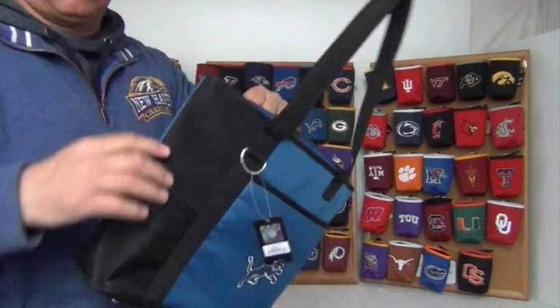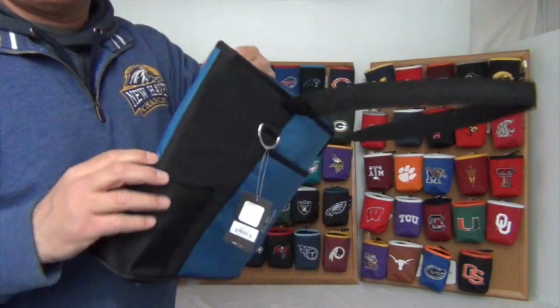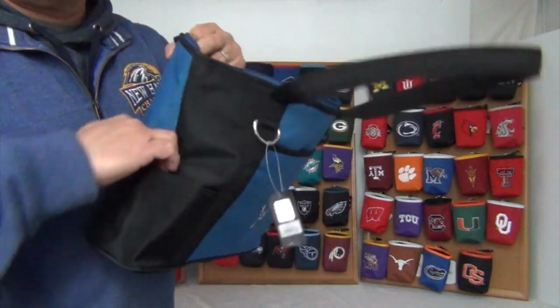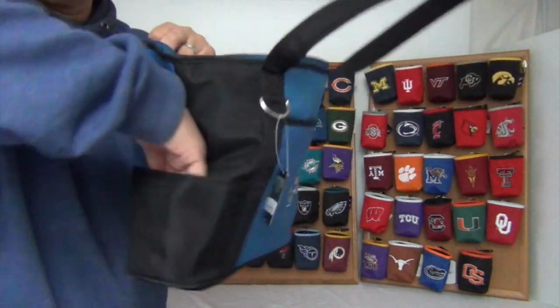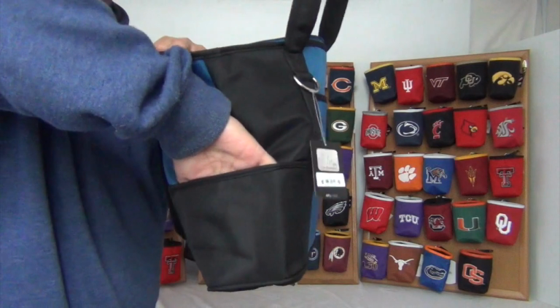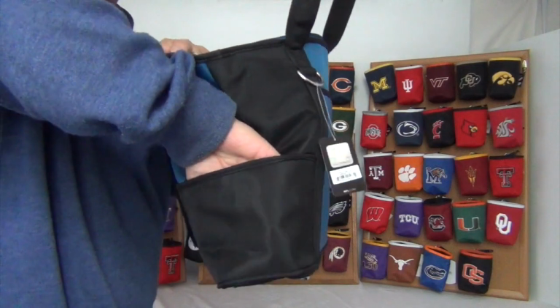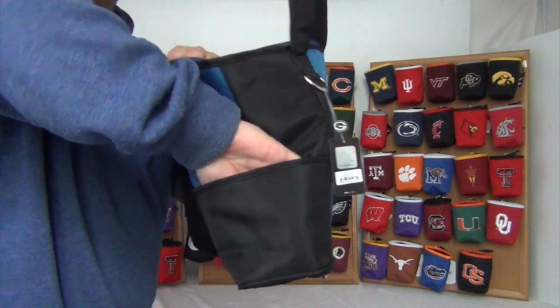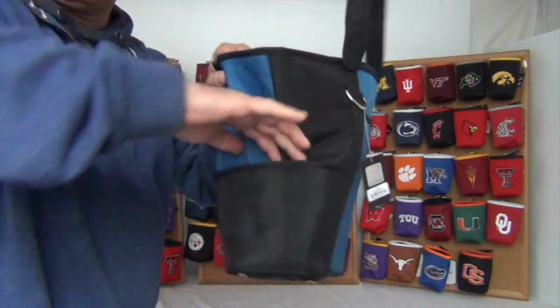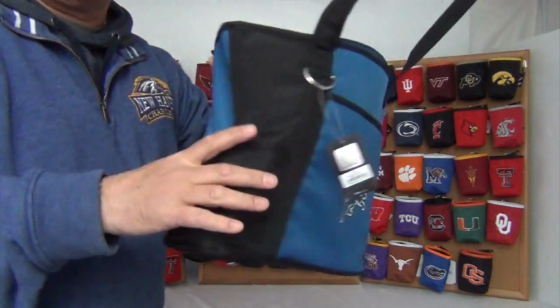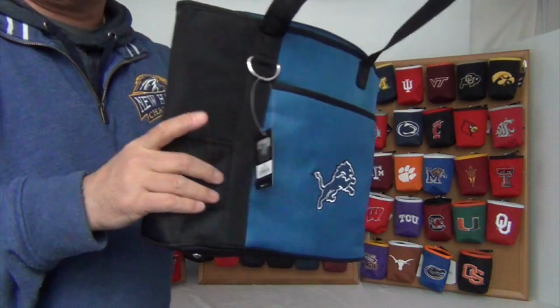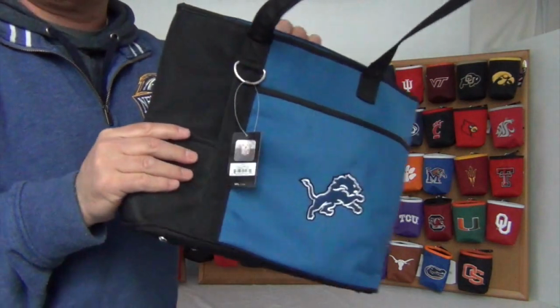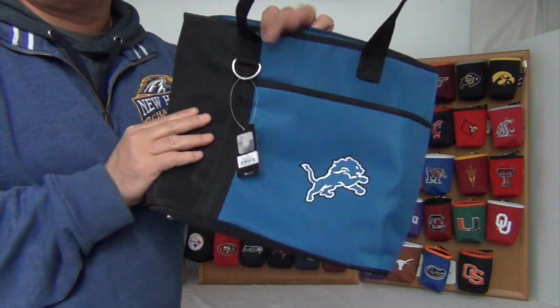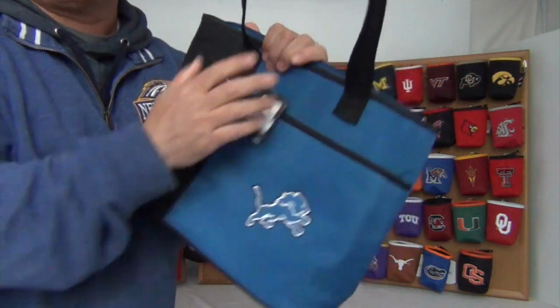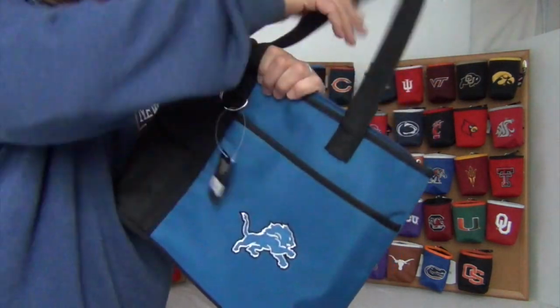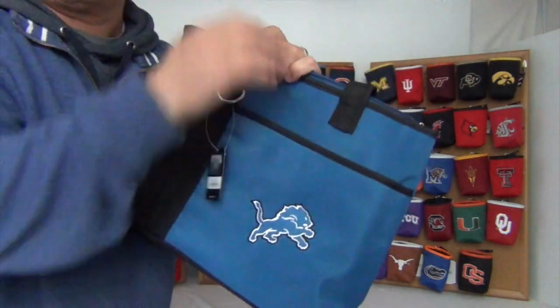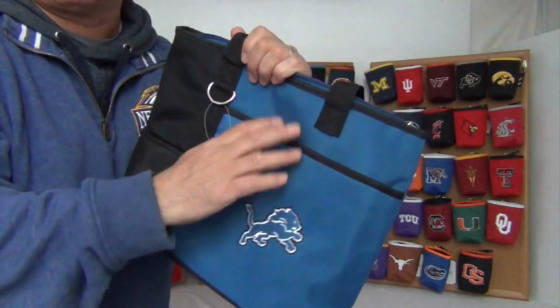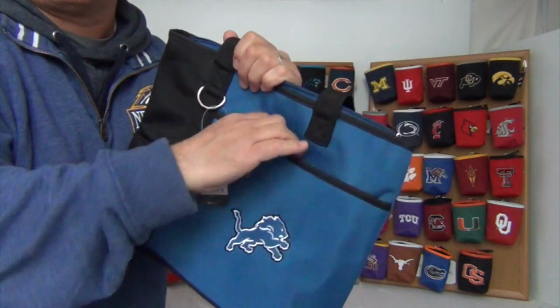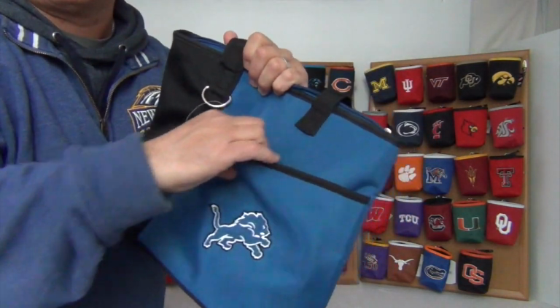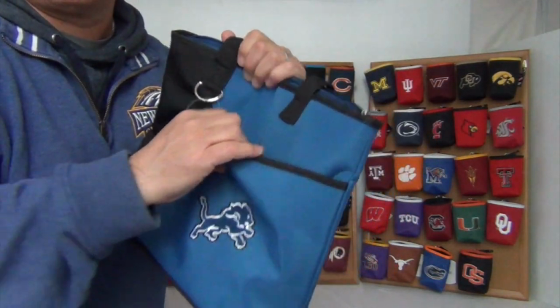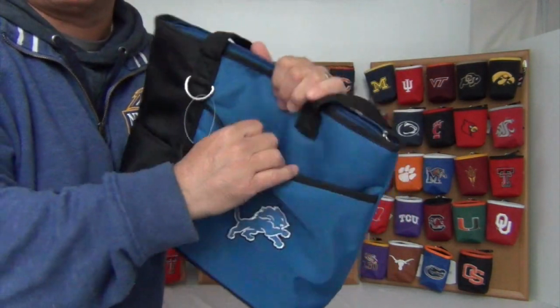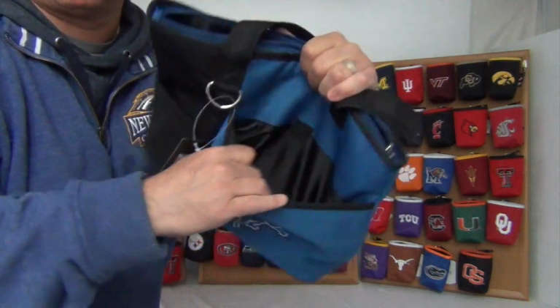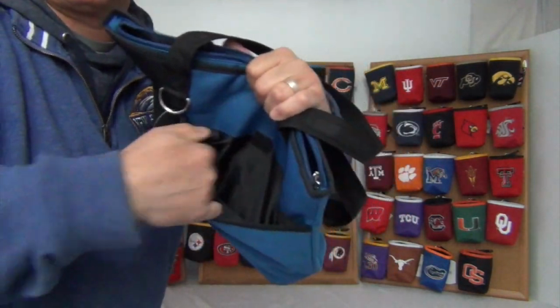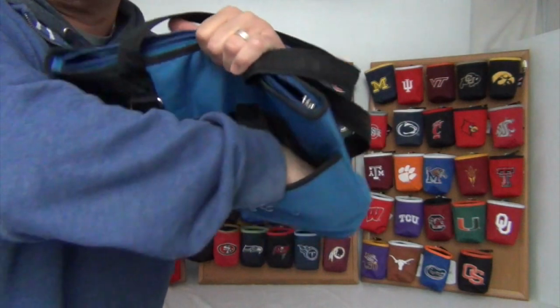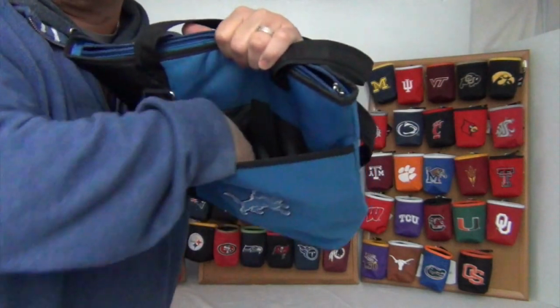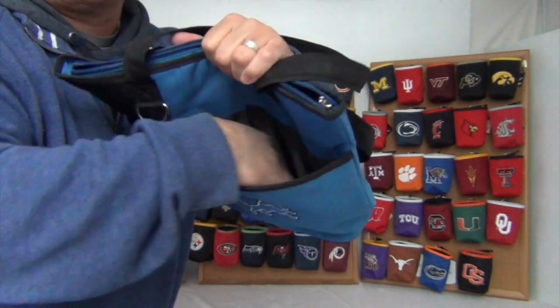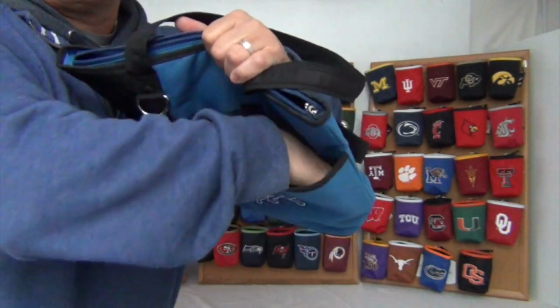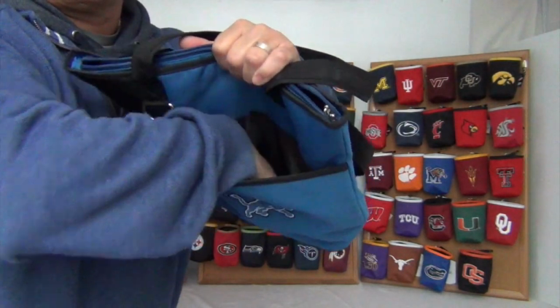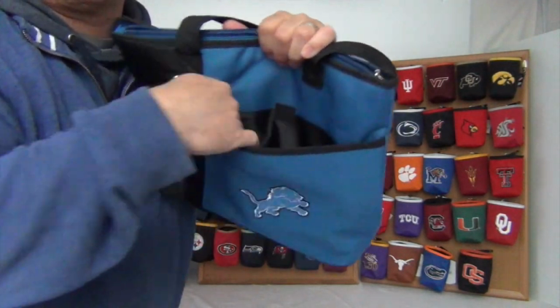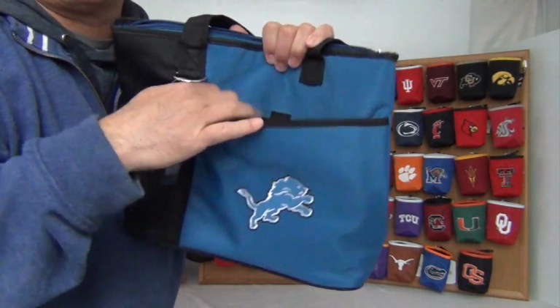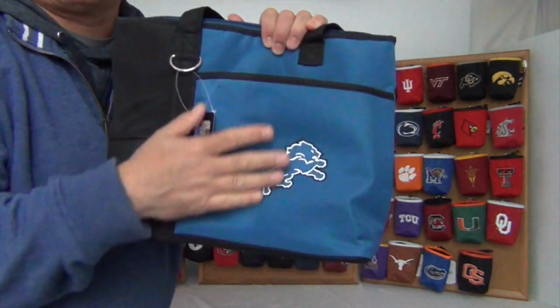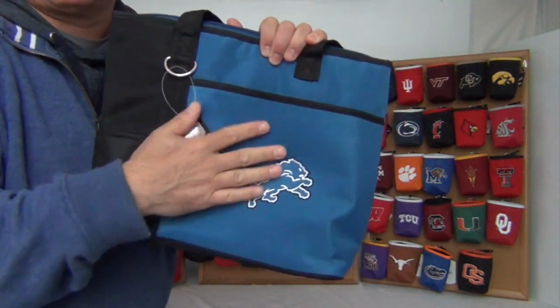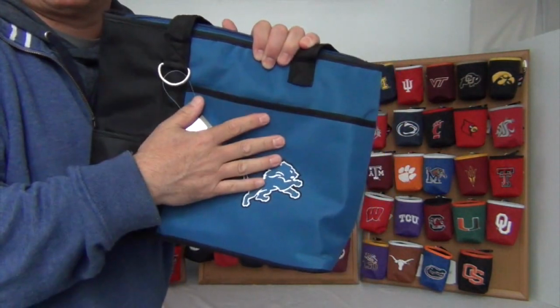On the outside there are two pockets, one on the side and one in the front. Perfect for quick access items and also a perfect fit for an iPad.